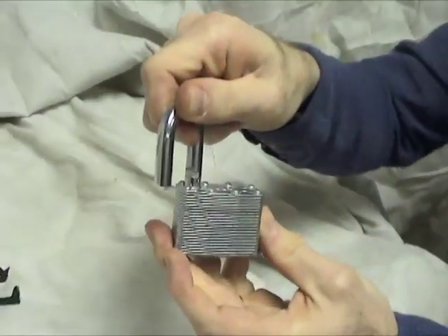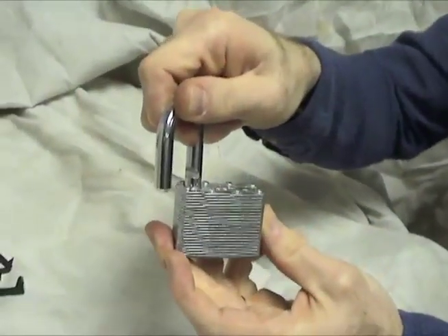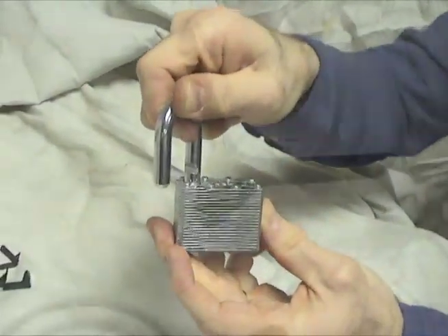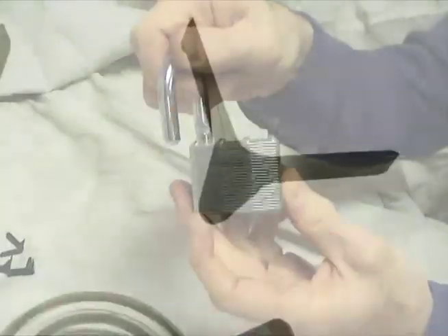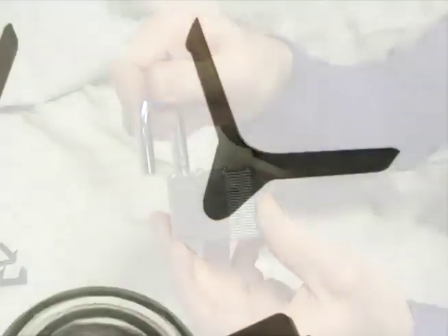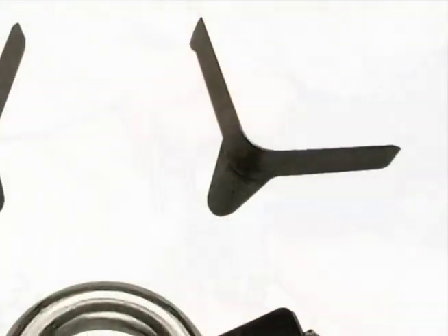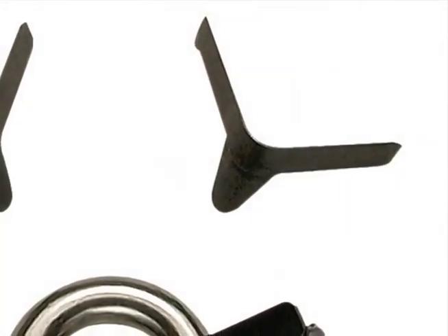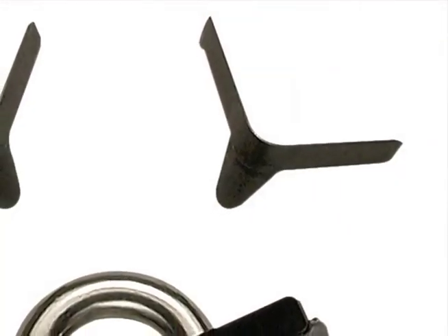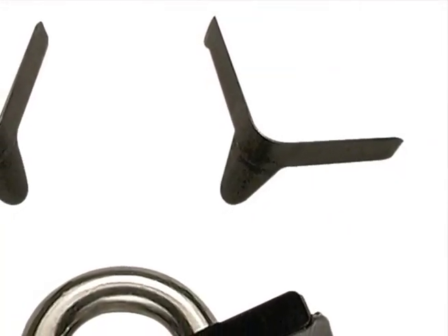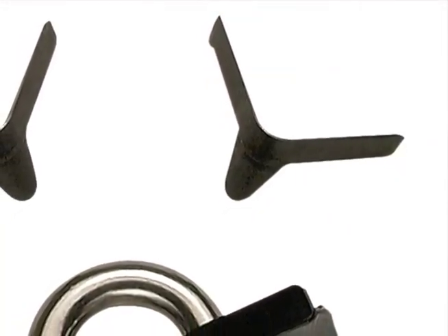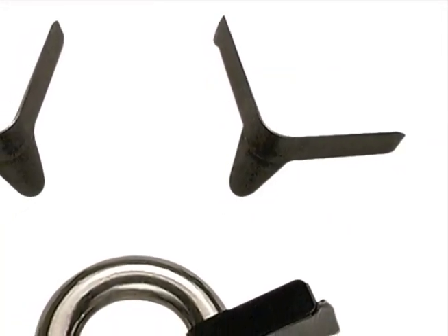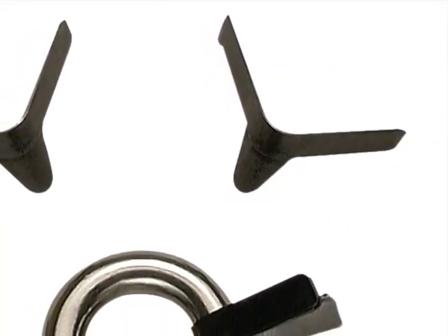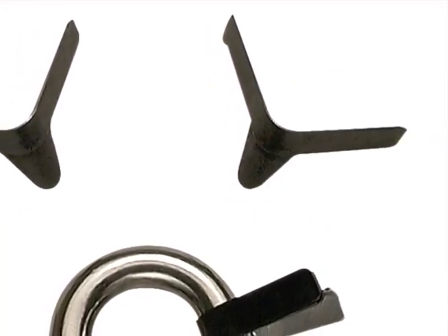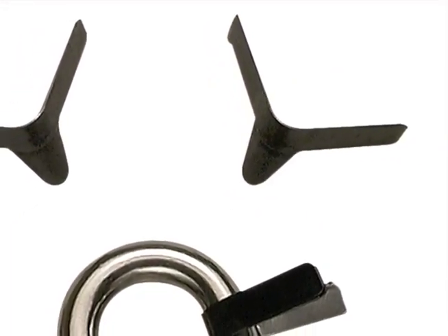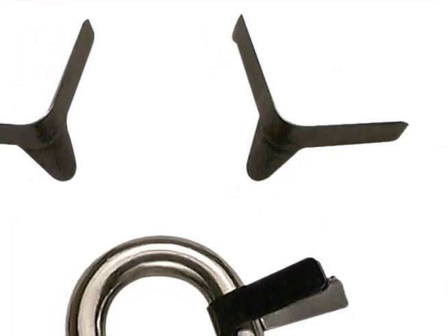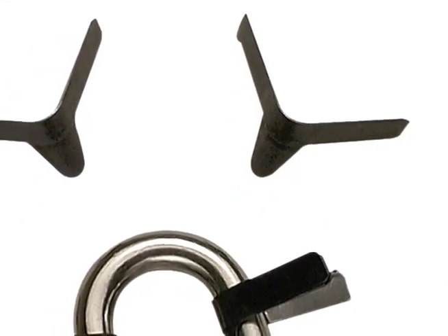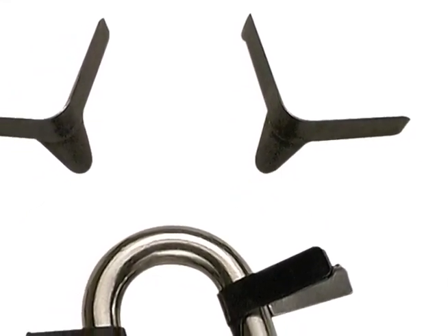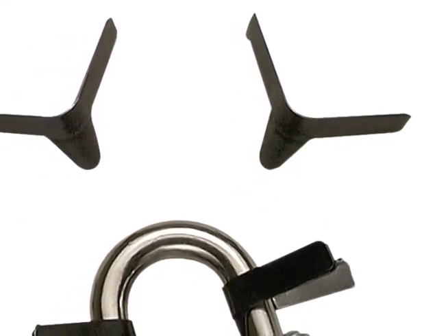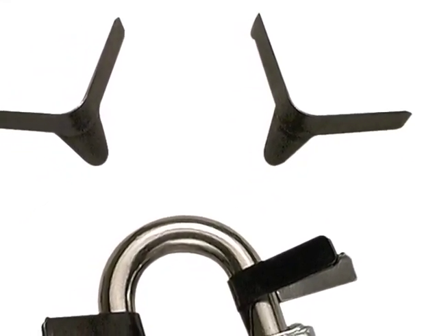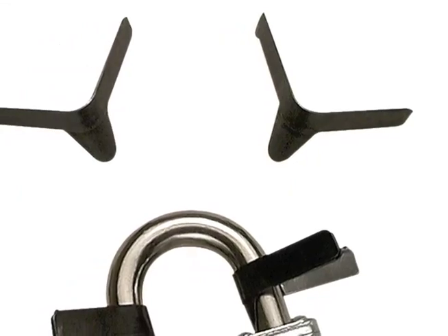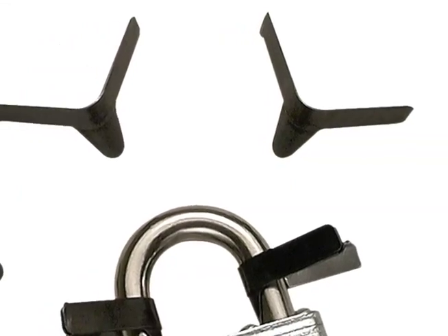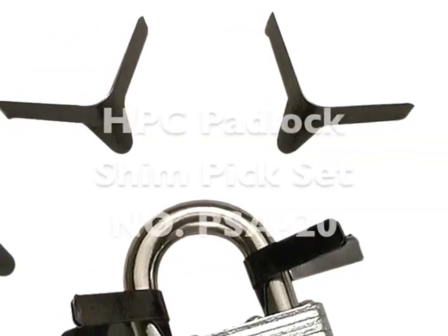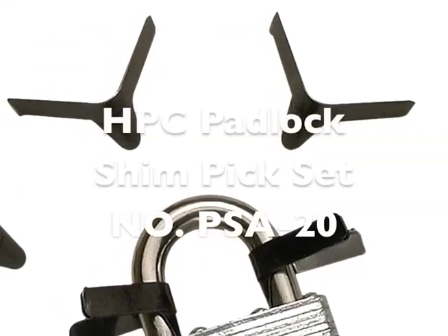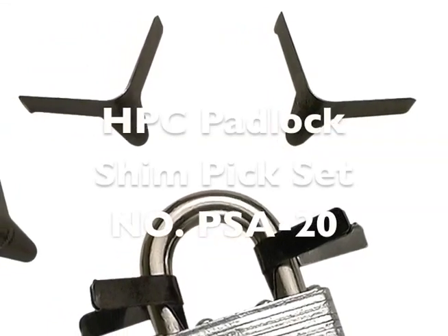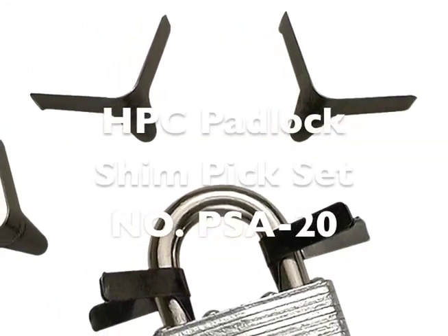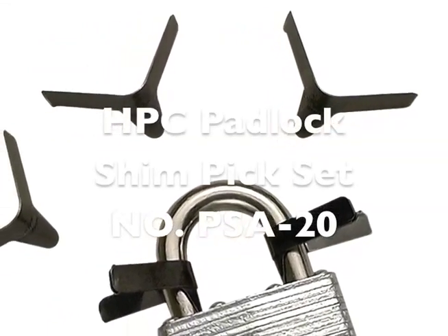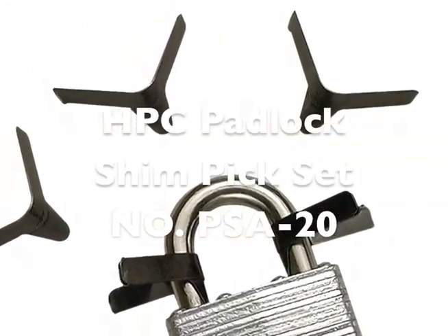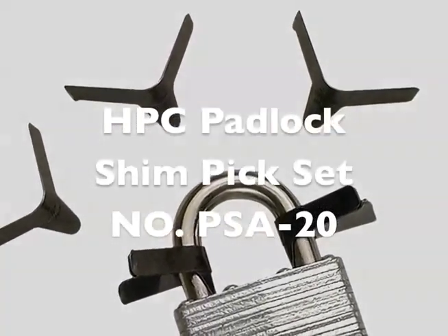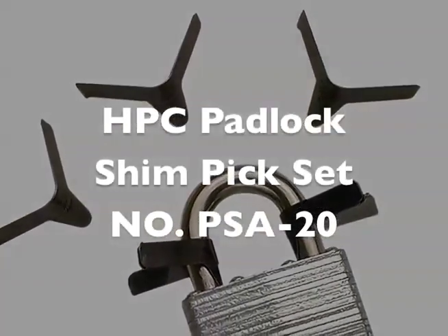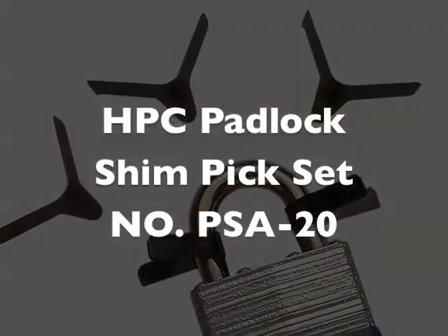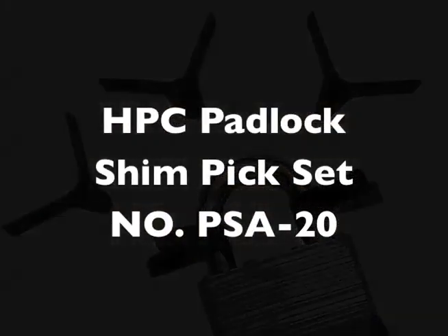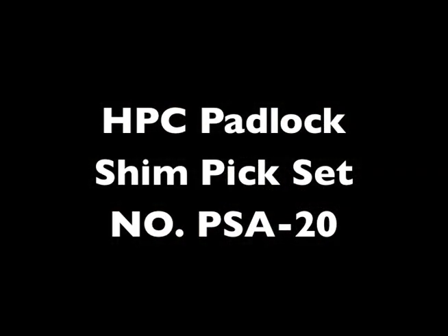The HPC padlock shimpicks are easy to use and get great results. Contact your authorized HPC distributor and ask for HPC padlock shimpicks first, number PSA 20.